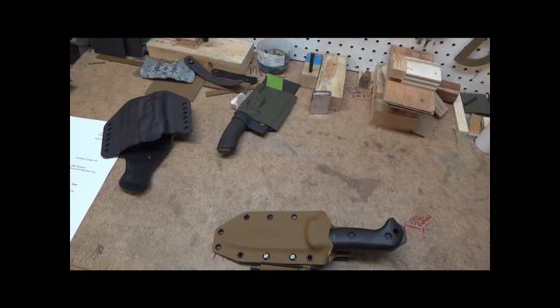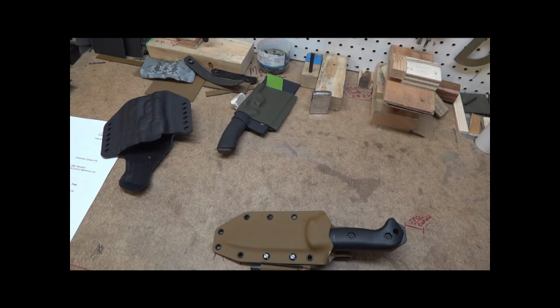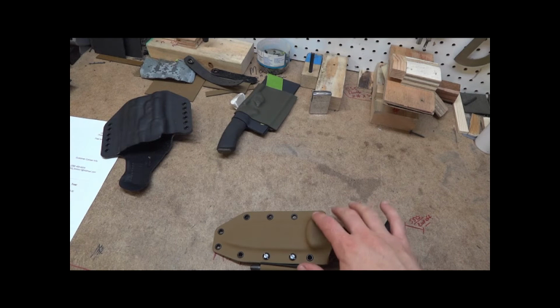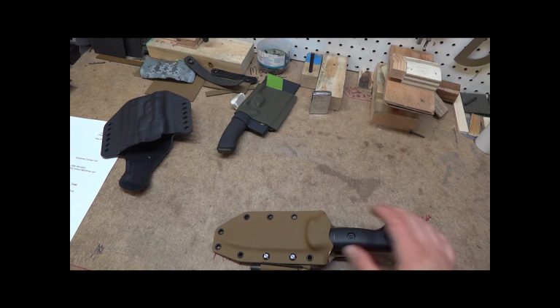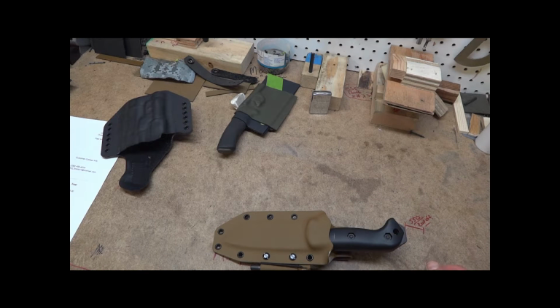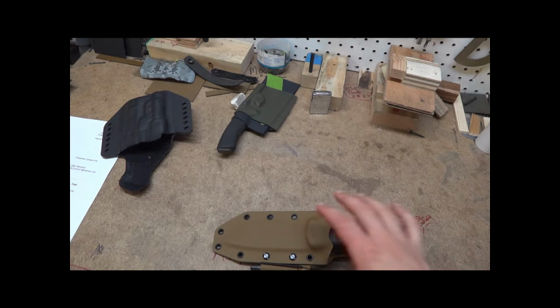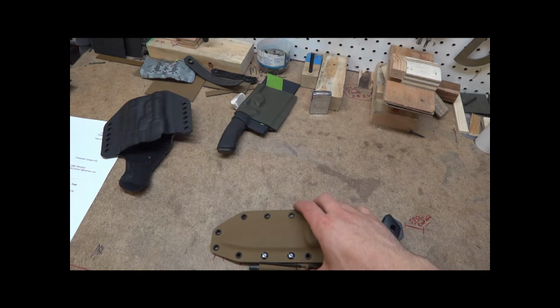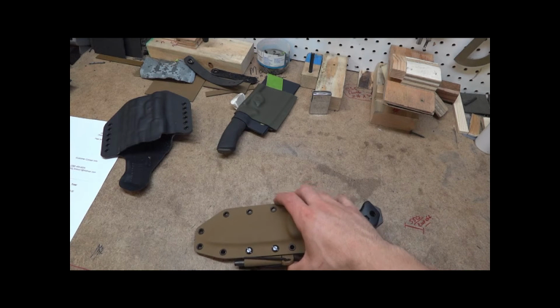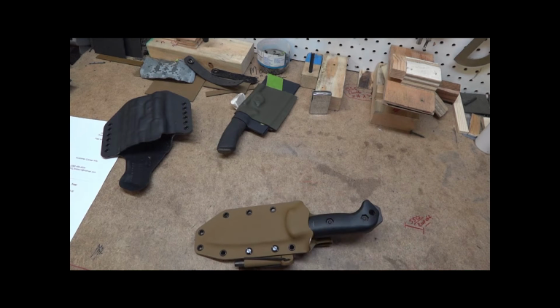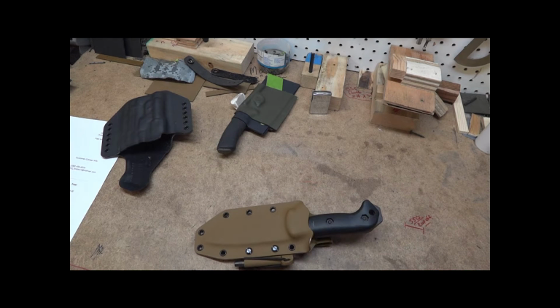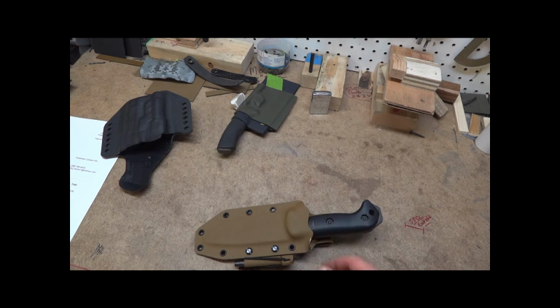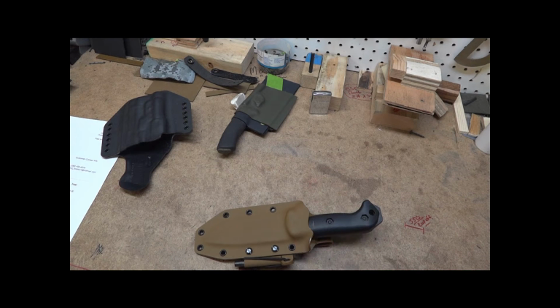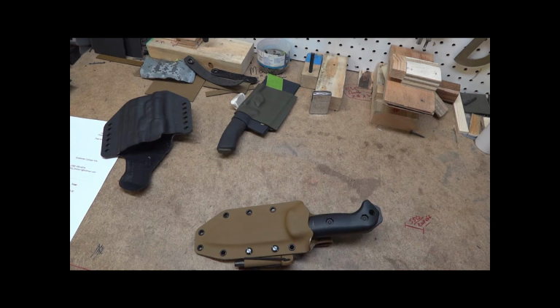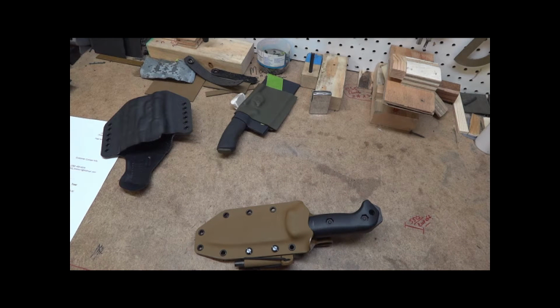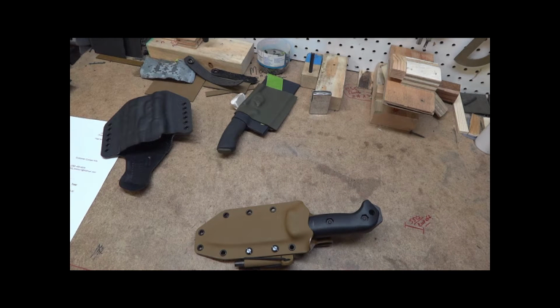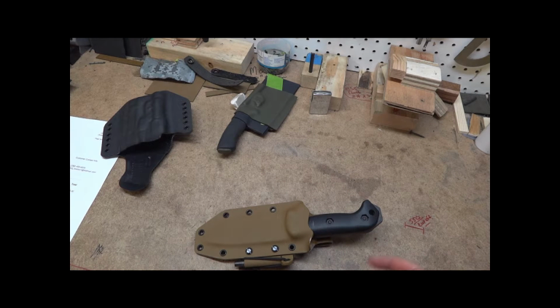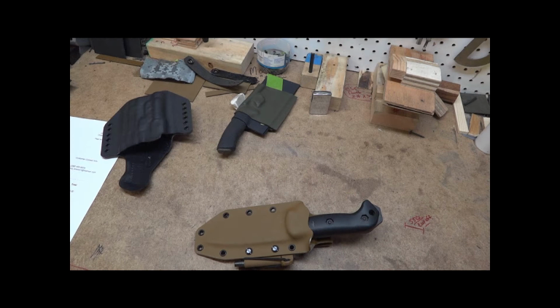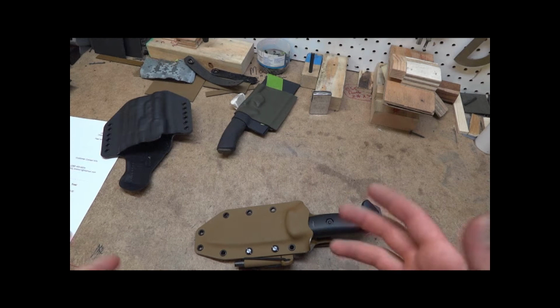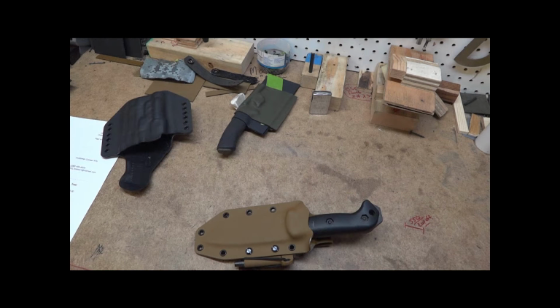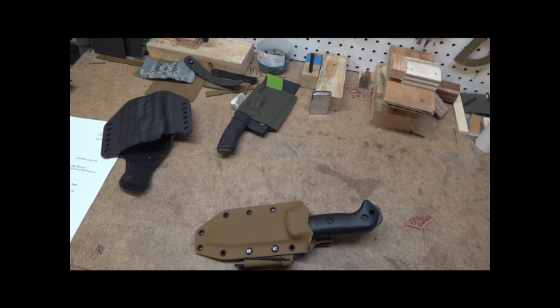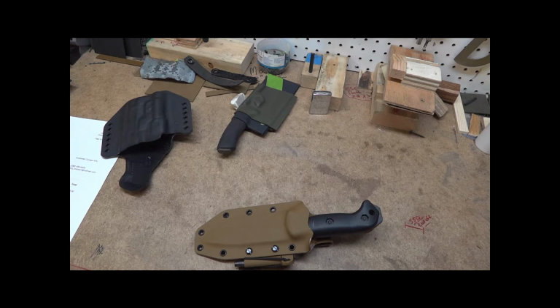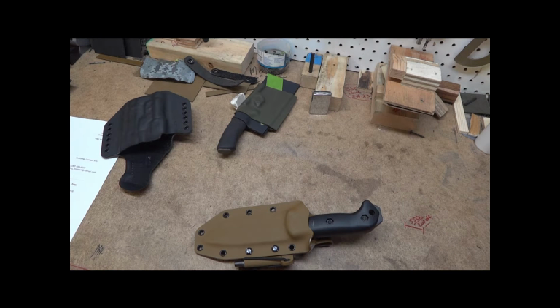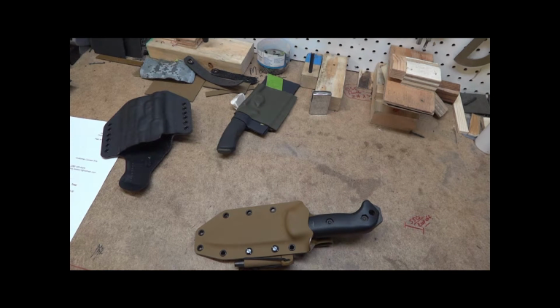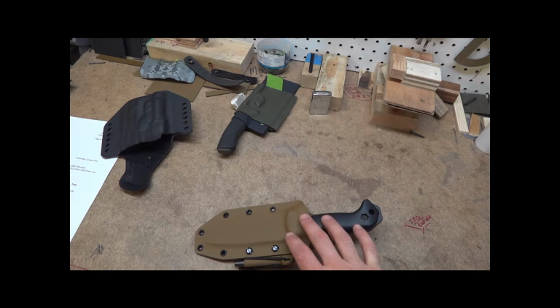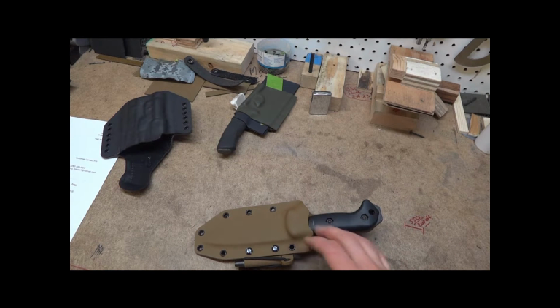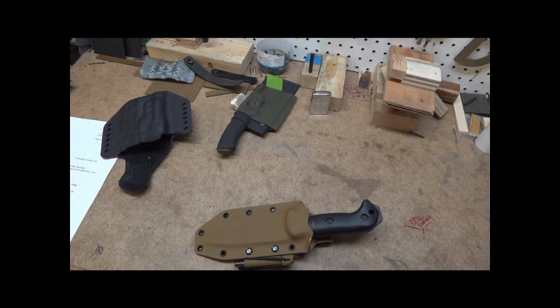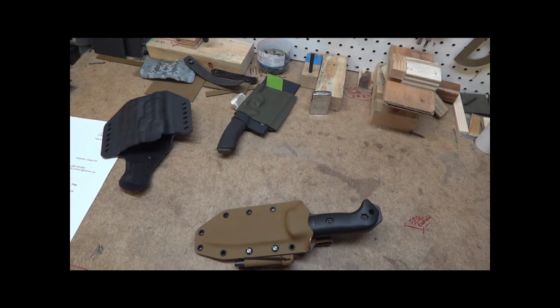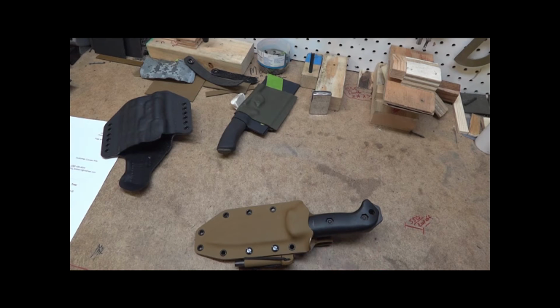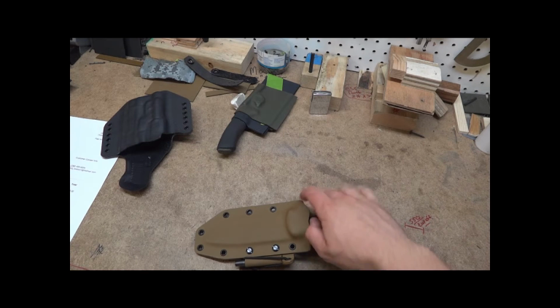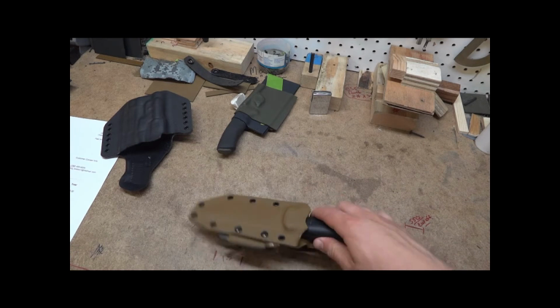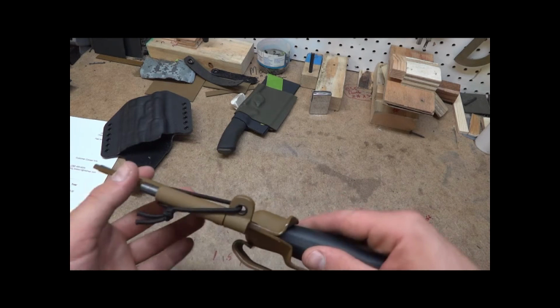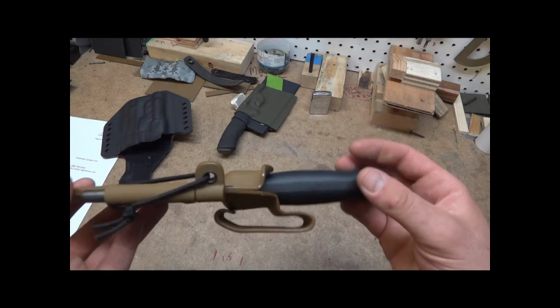Hey guys, this is Matt with Grizzly Outdoors. I've got a lot of questions on different belt loop options, so I'm going to run a few videos showing the different belt loops in detail and up close for what we've got. First one will be the Kydex belt loop. This one, for example, is on the BK2.